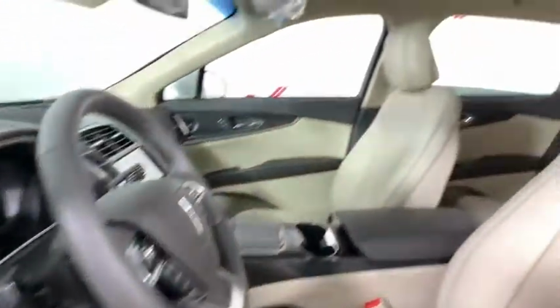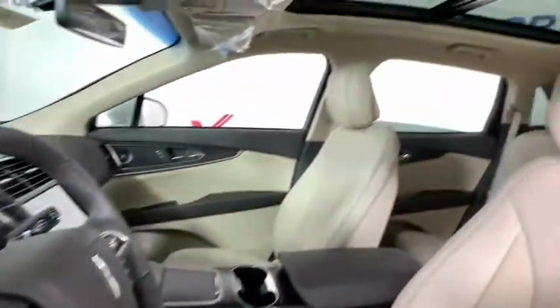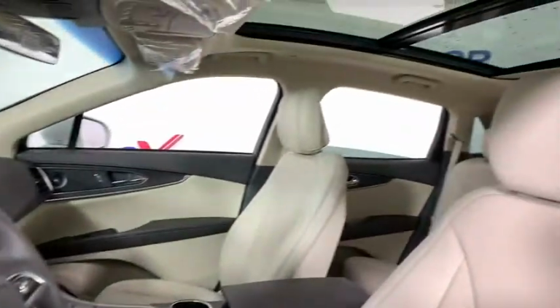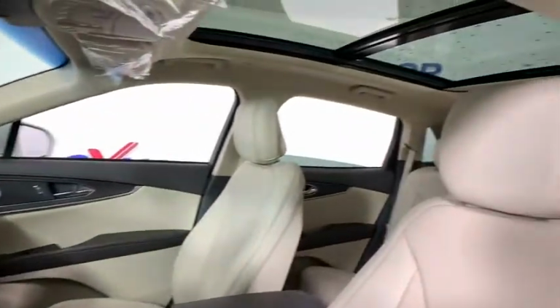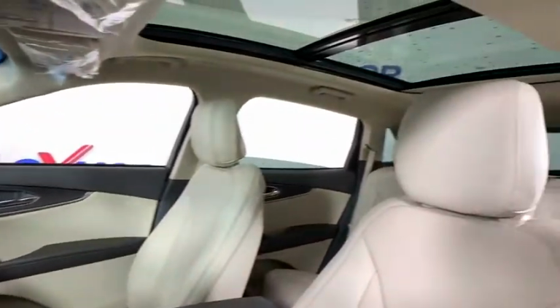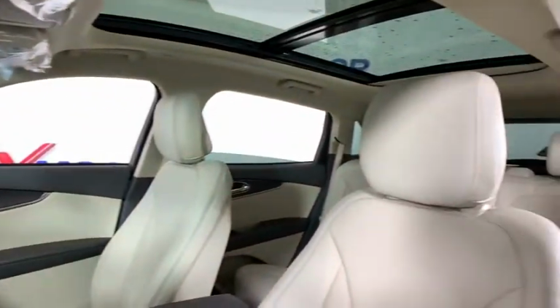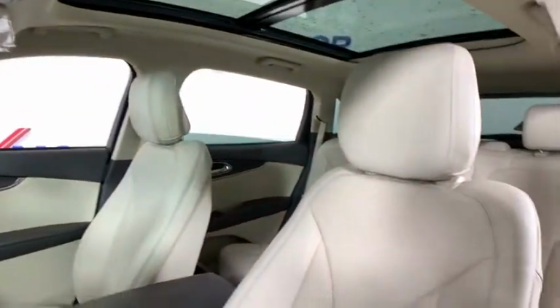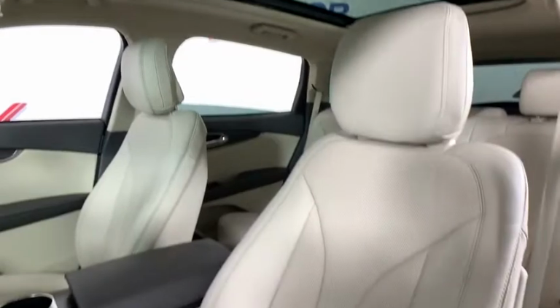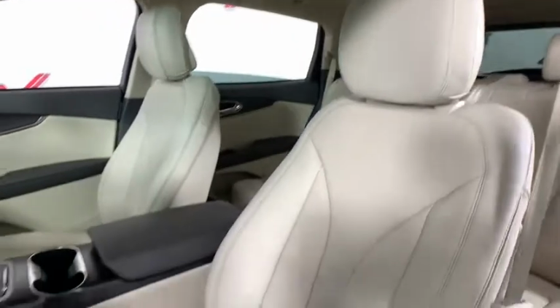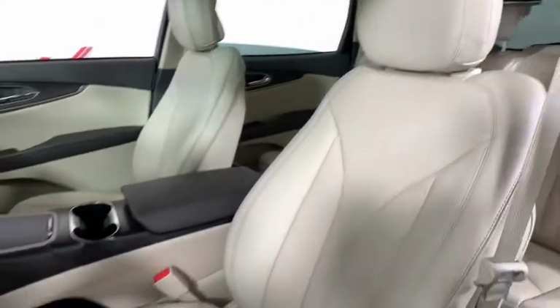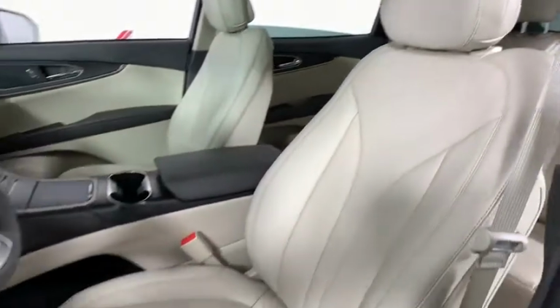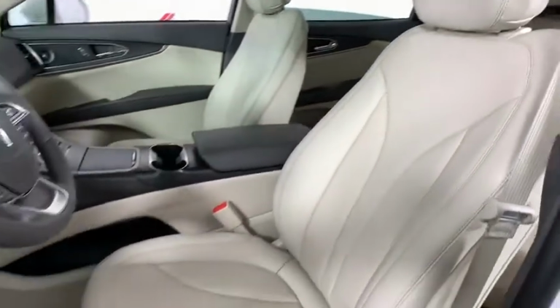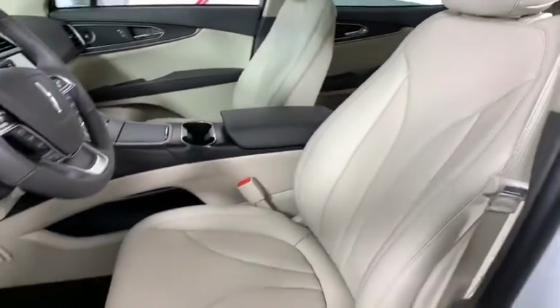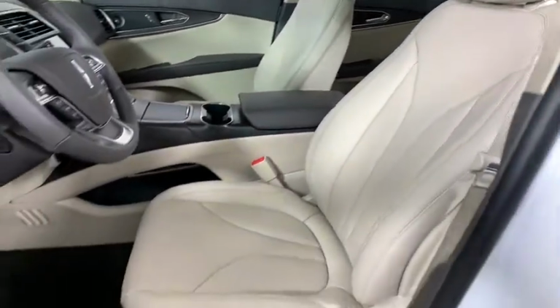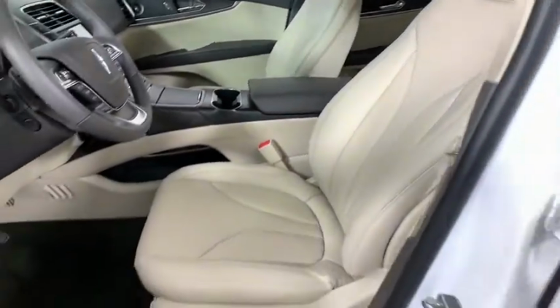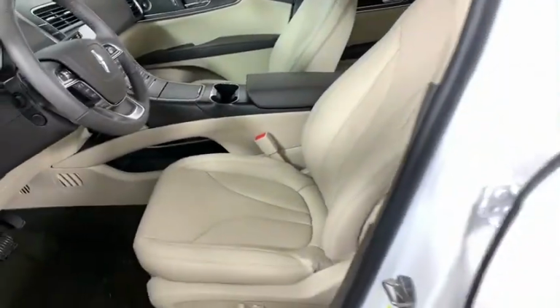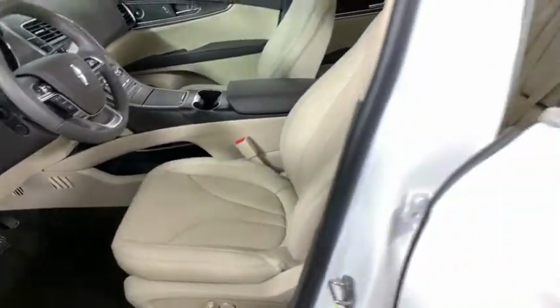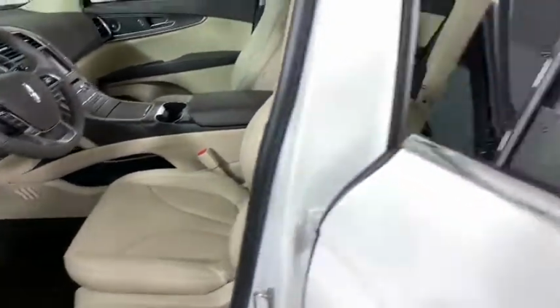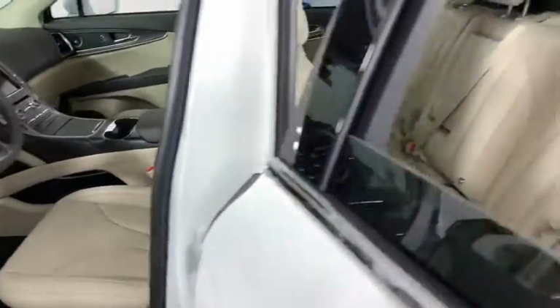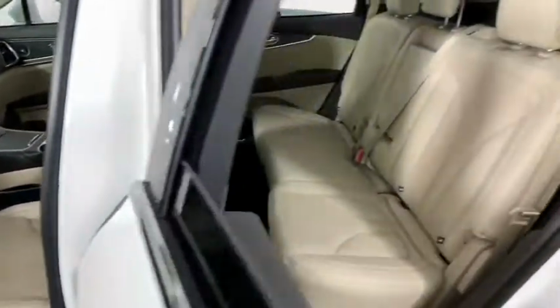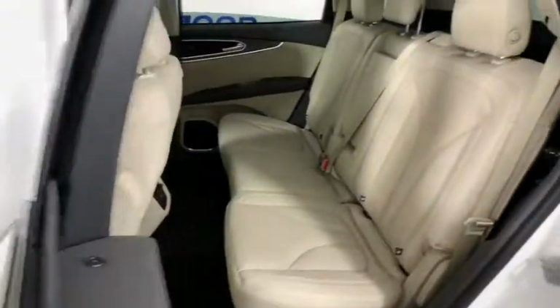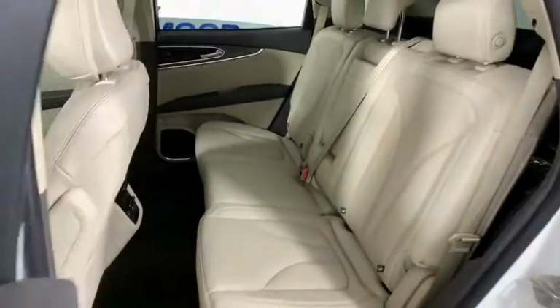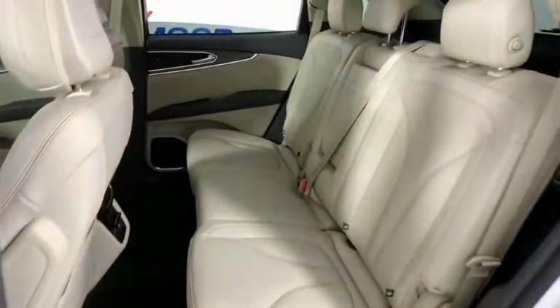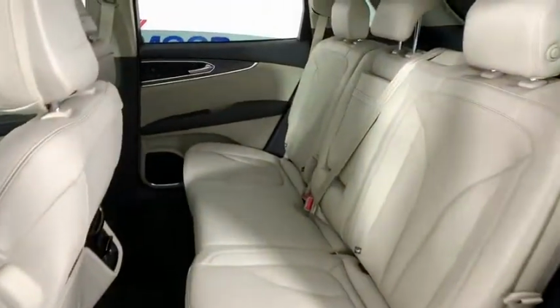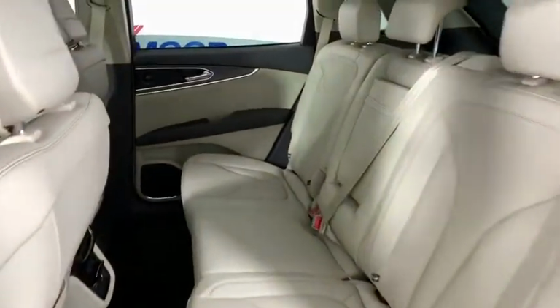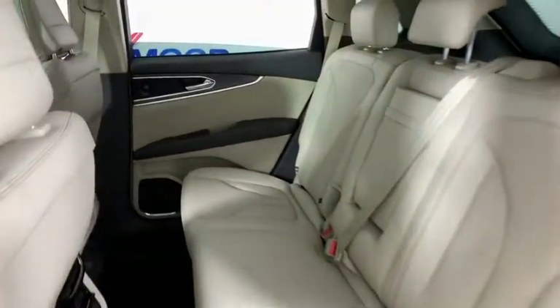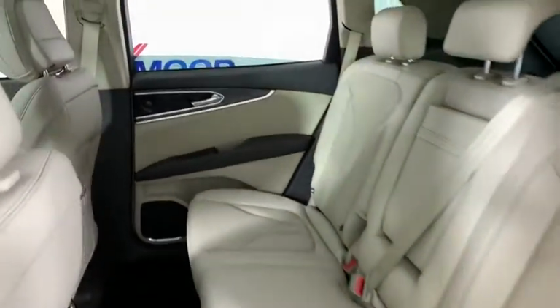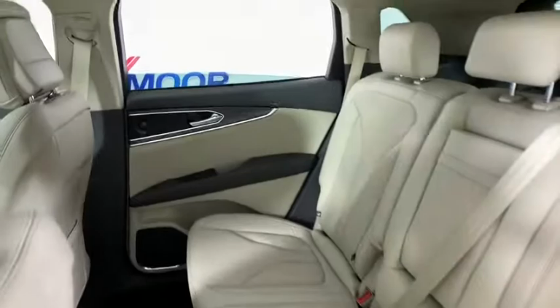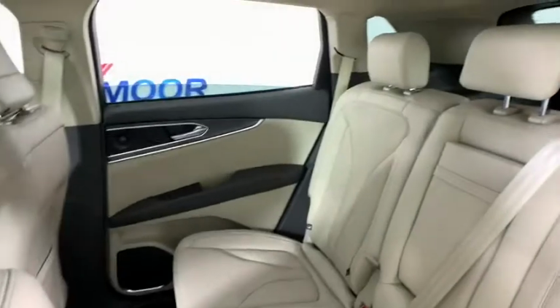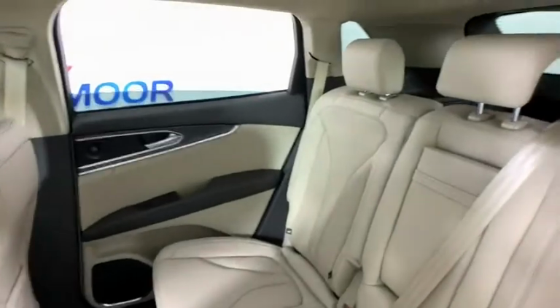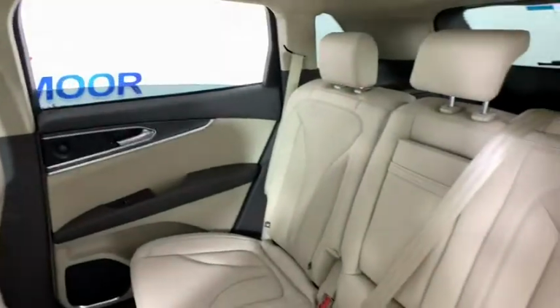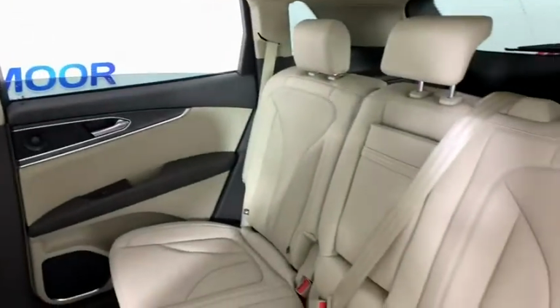CD player, power windows, security system, trip computer, fog lights, heated front seats, electronic stability control, compass.